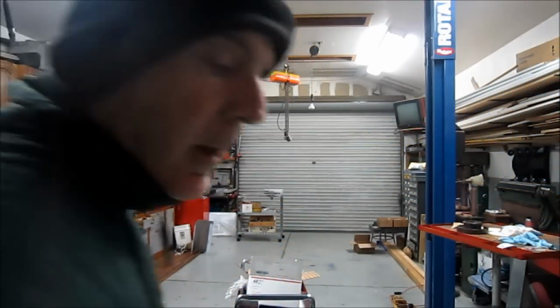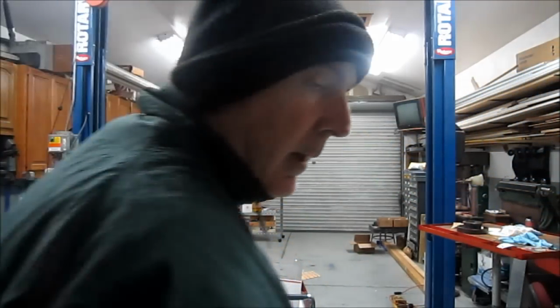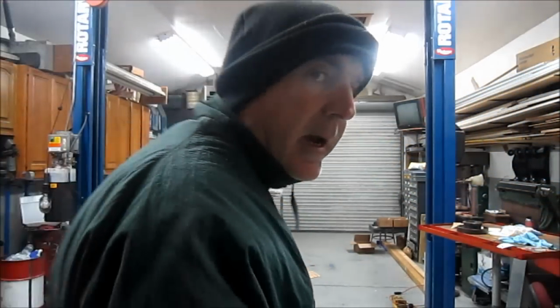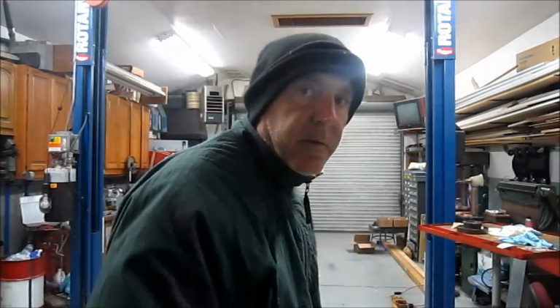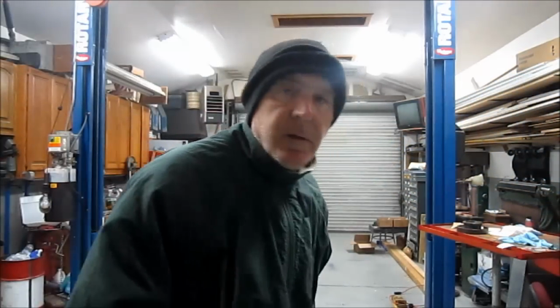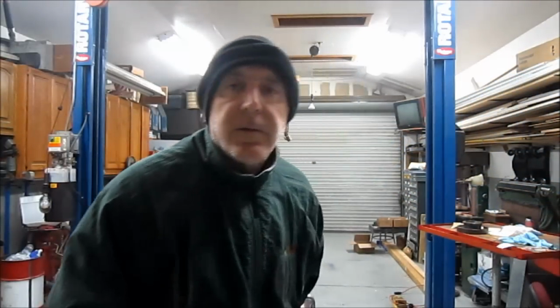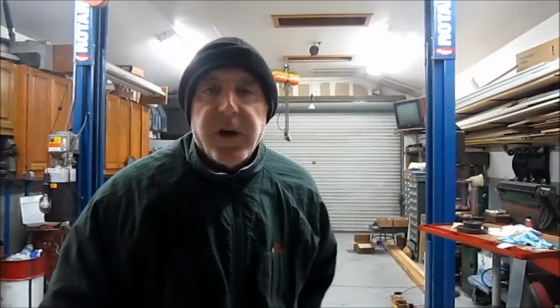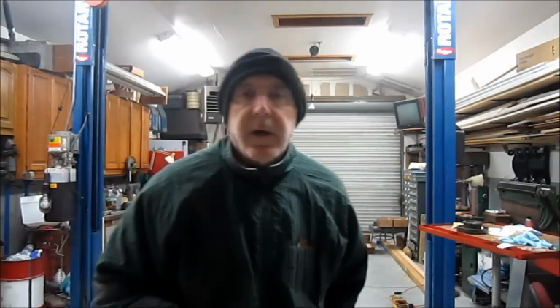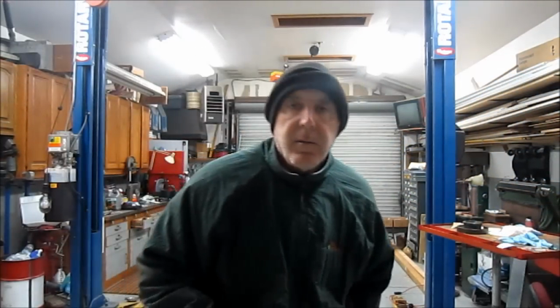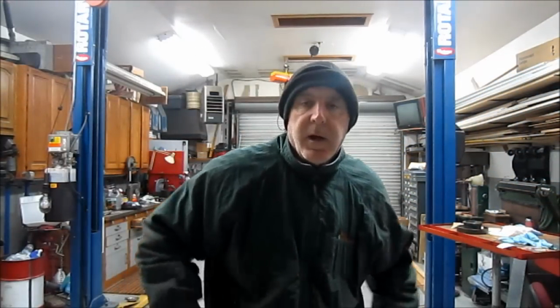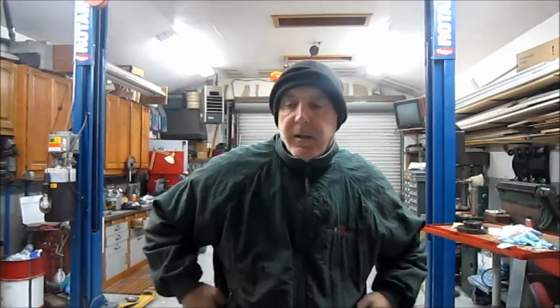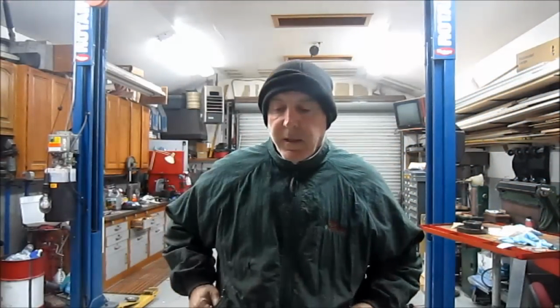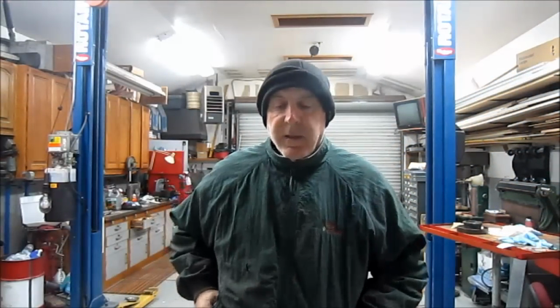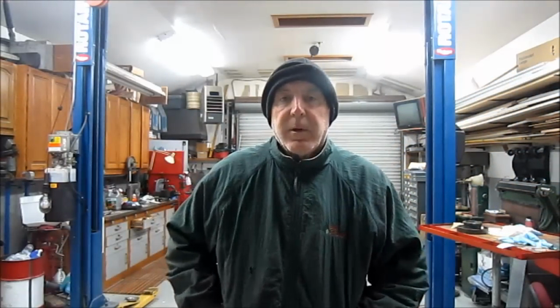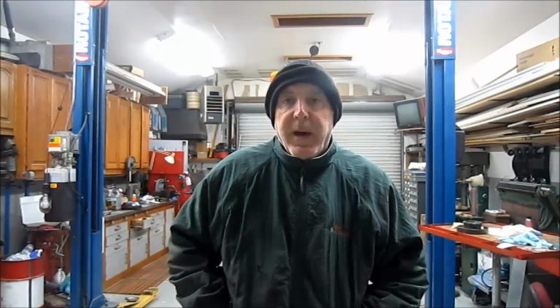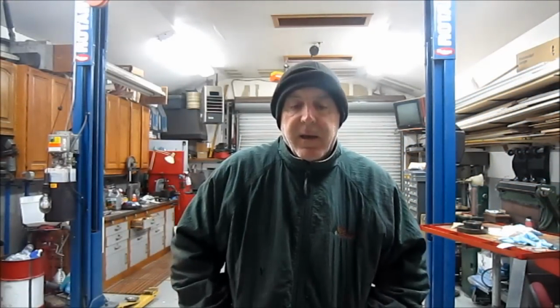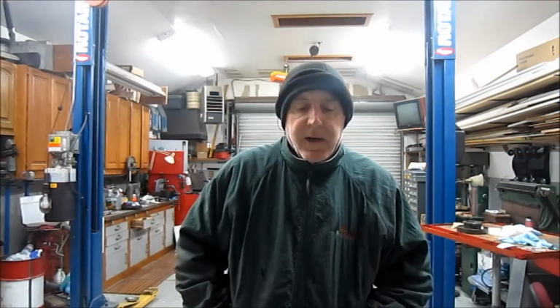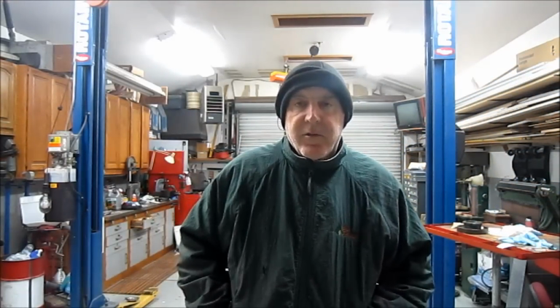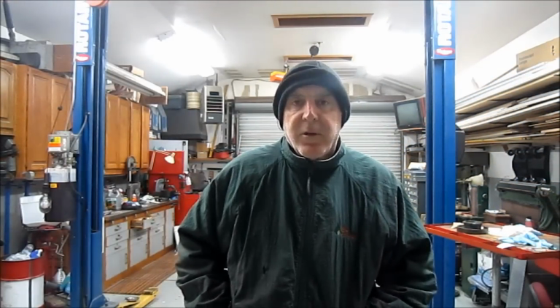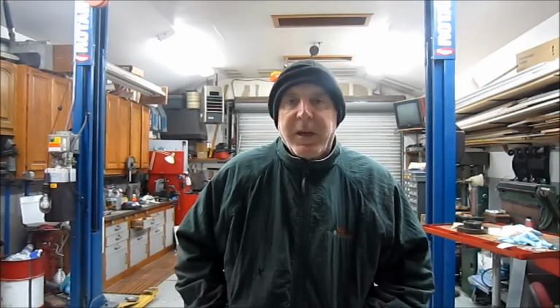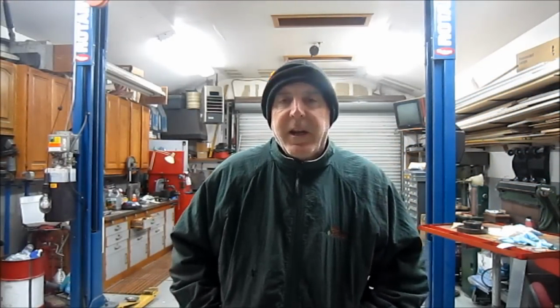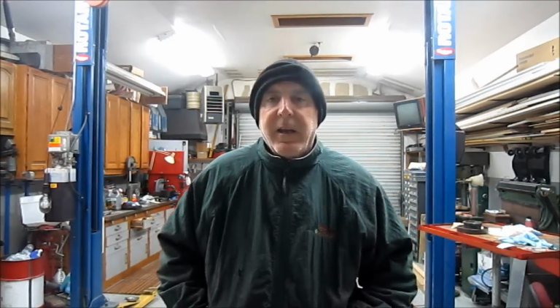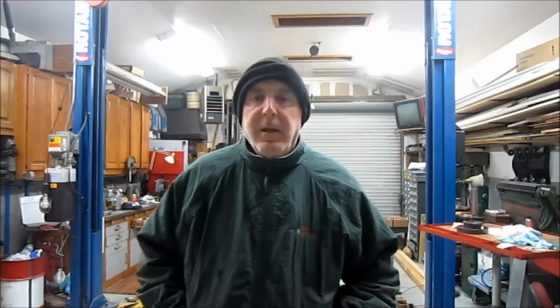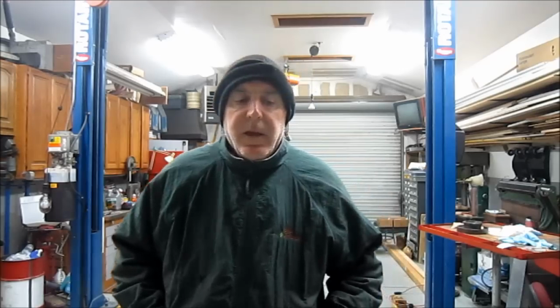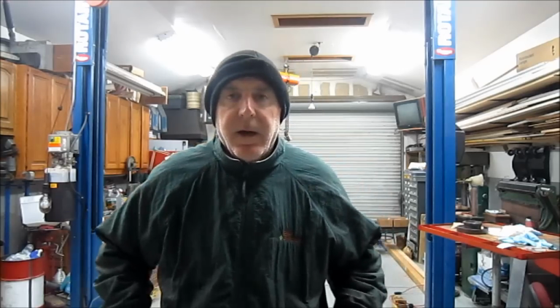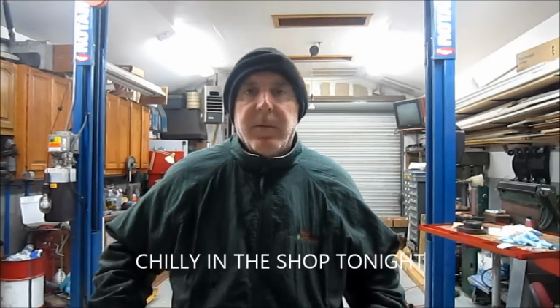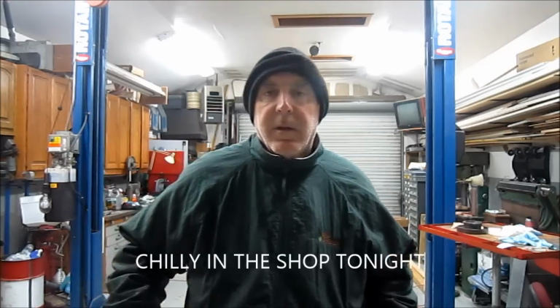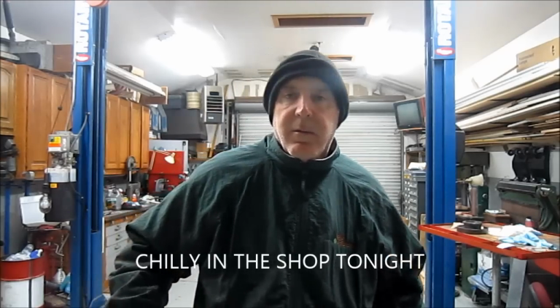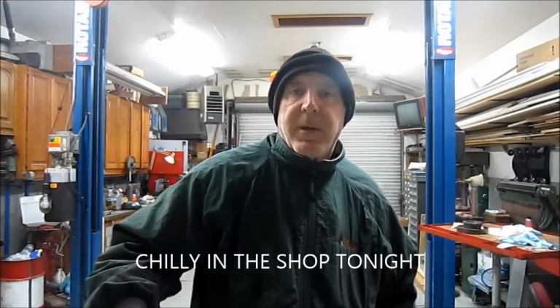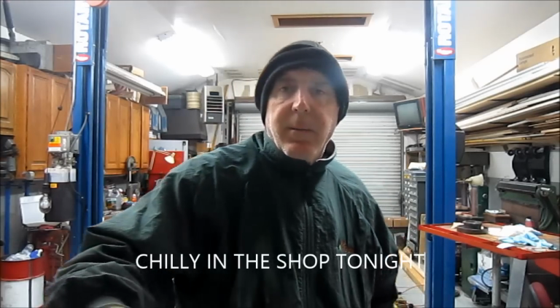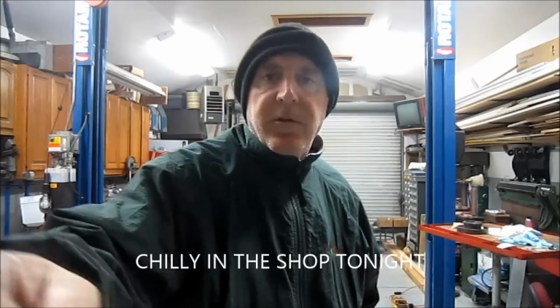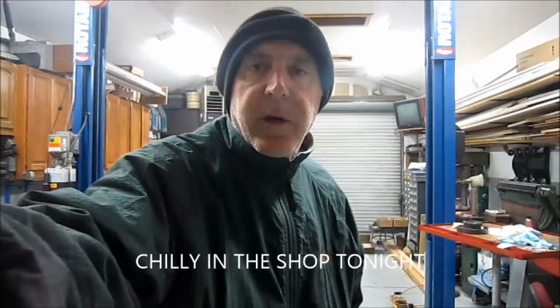Hey guys, it's Chuck. Welcome back. Just a little quickie tonight — I'm going to grab the camera and show you.